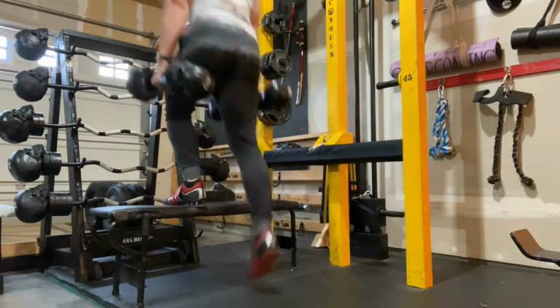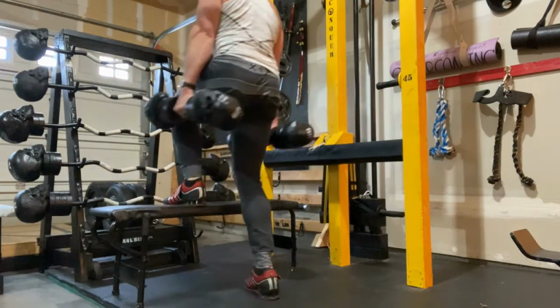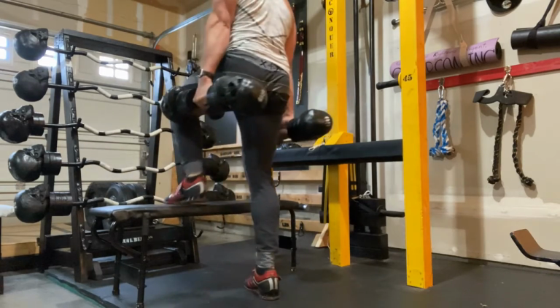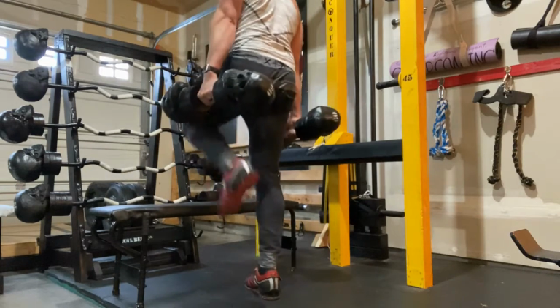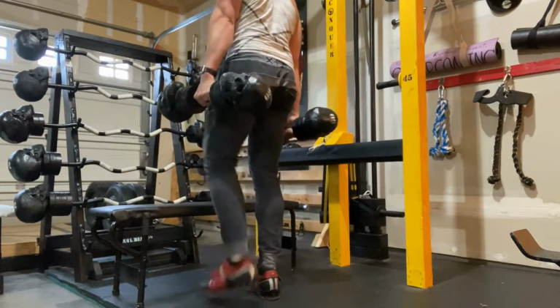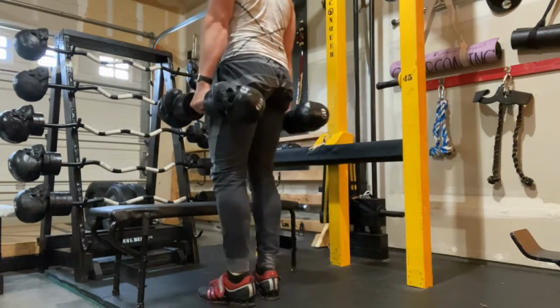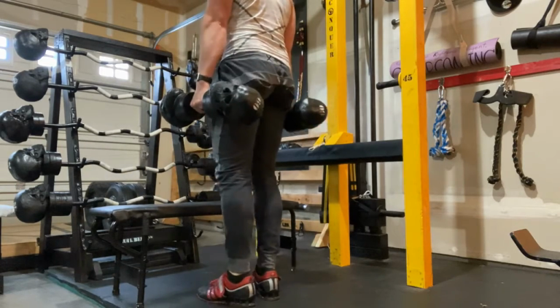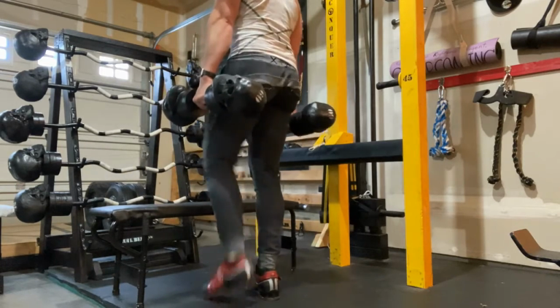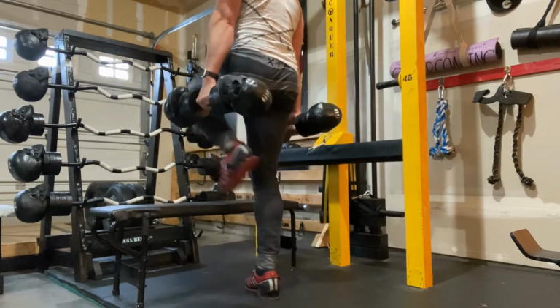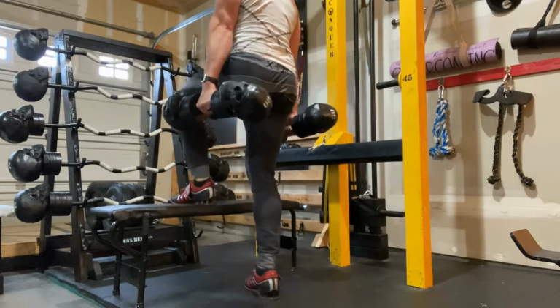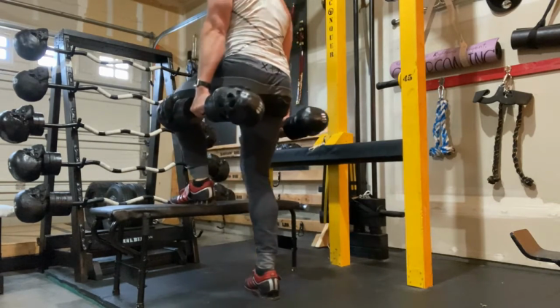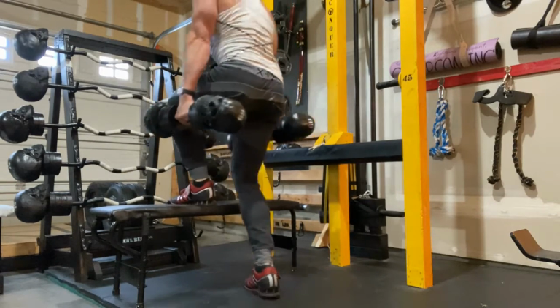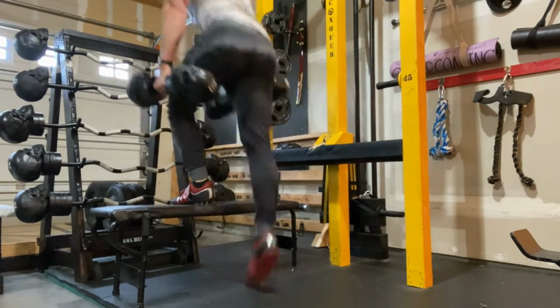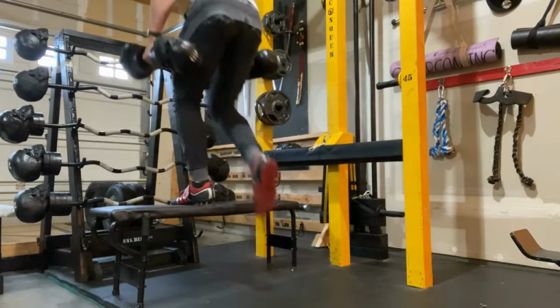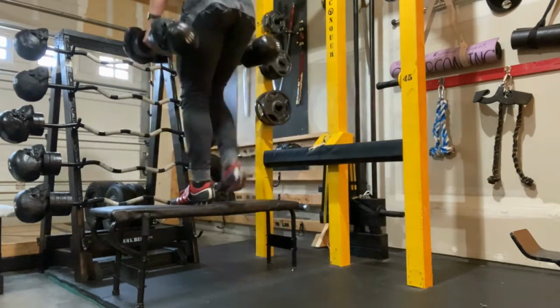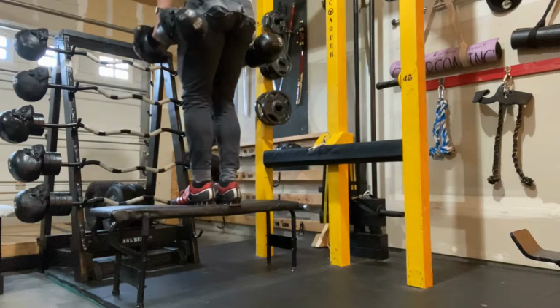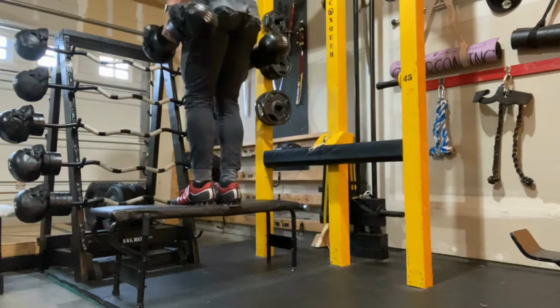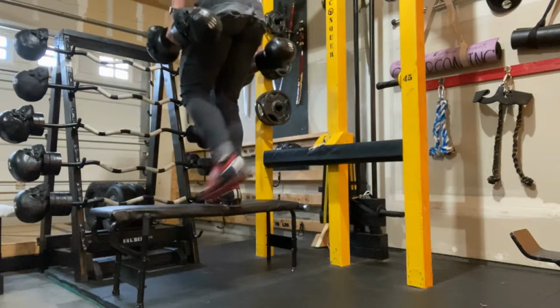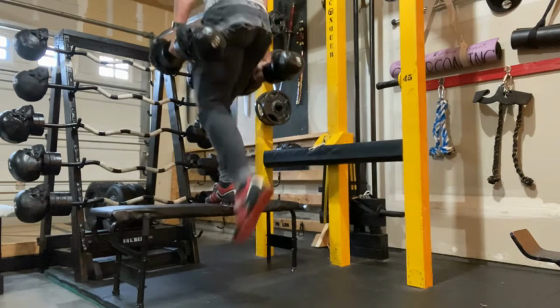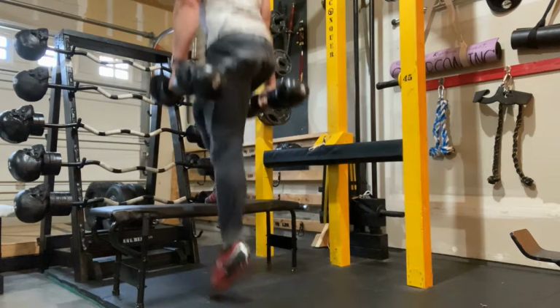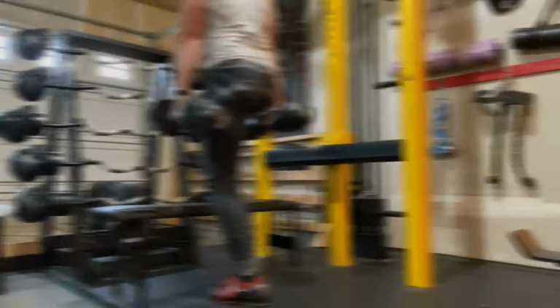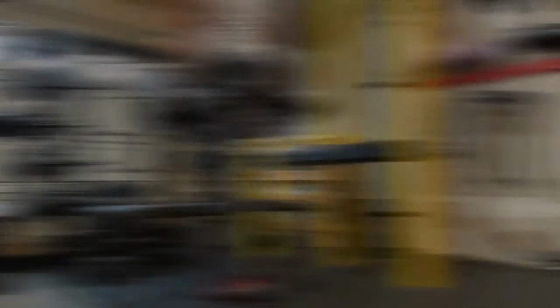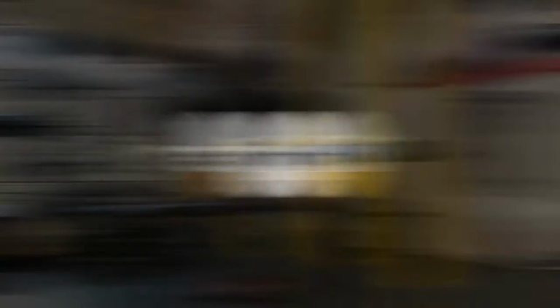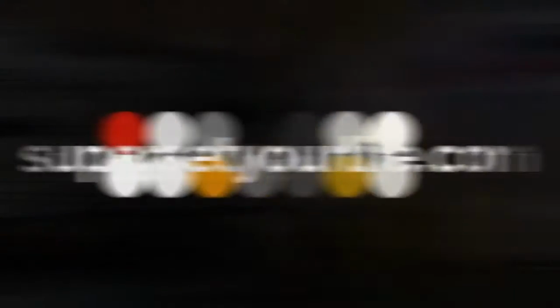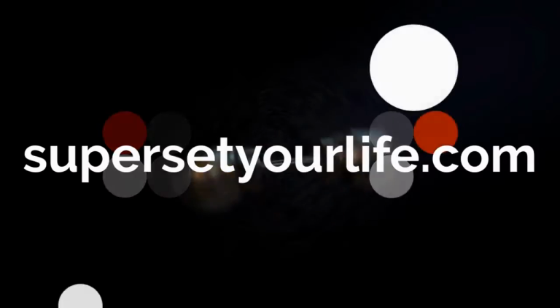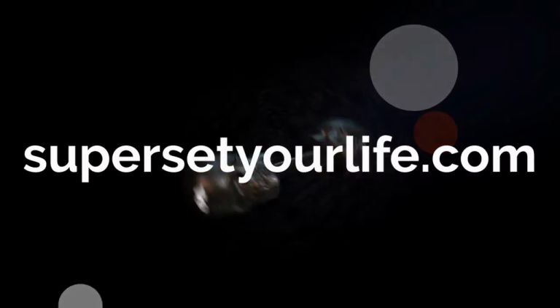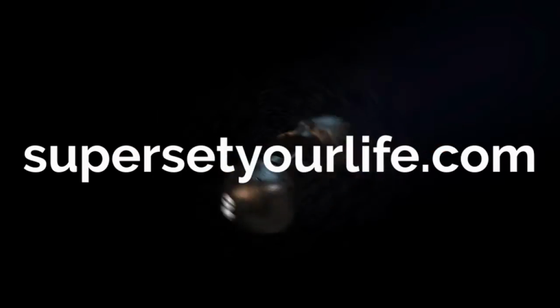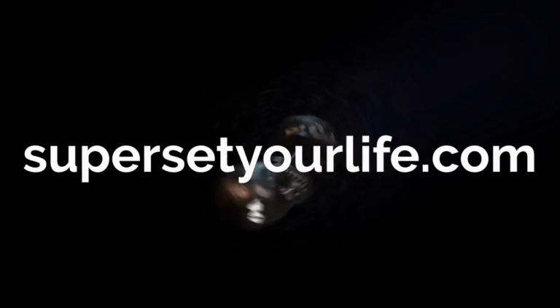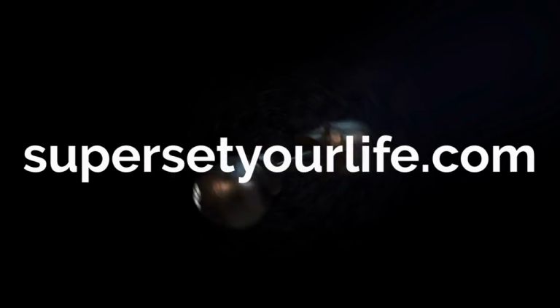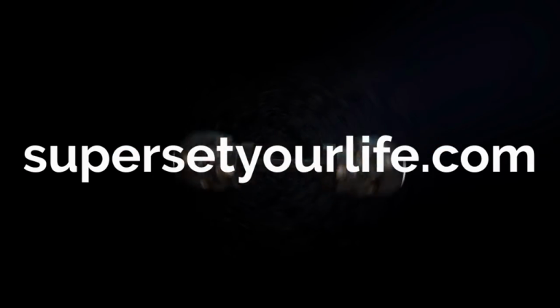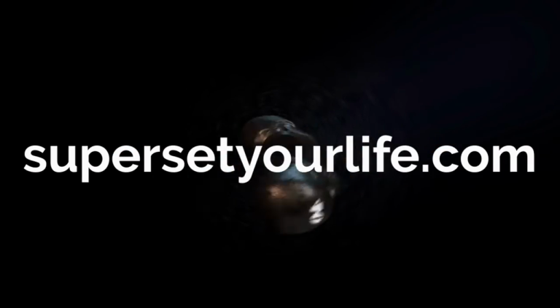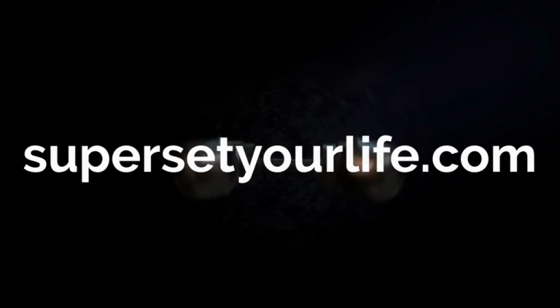One more thing, and this is not a joke — you got to make sure that your ceiling is high enough, because I almost racked my head on my chin-up bar when I was recording this video.